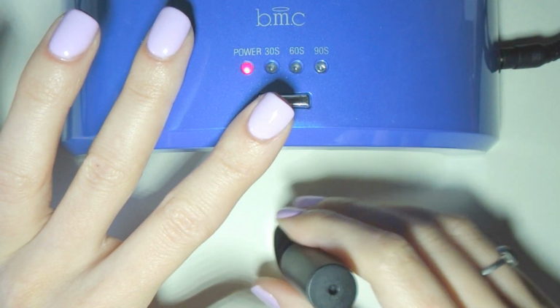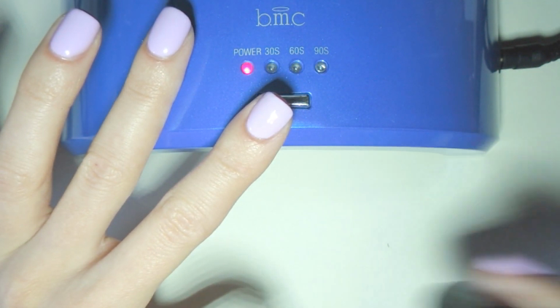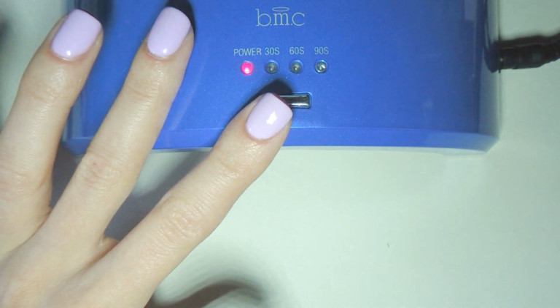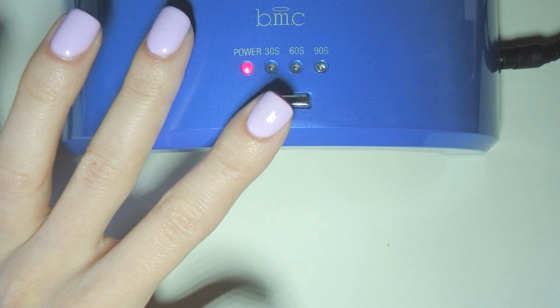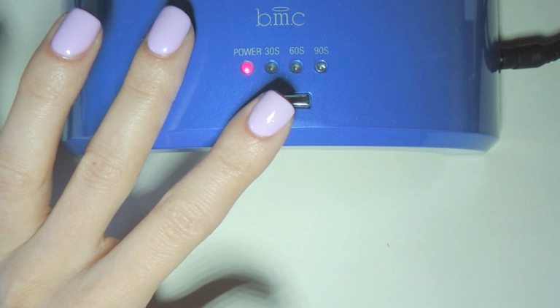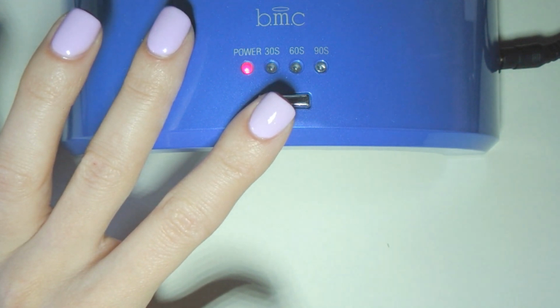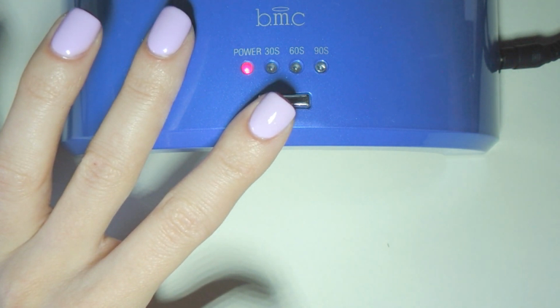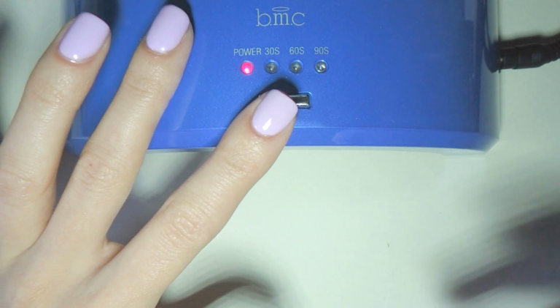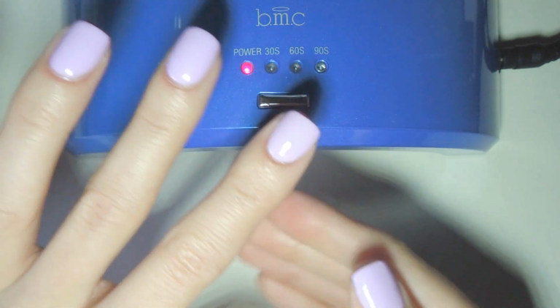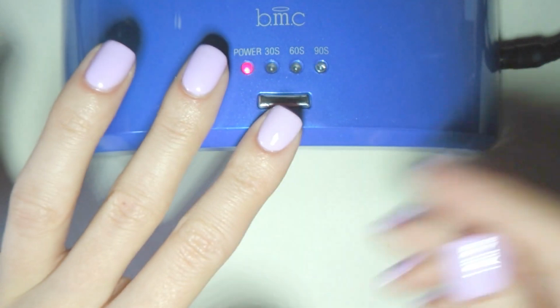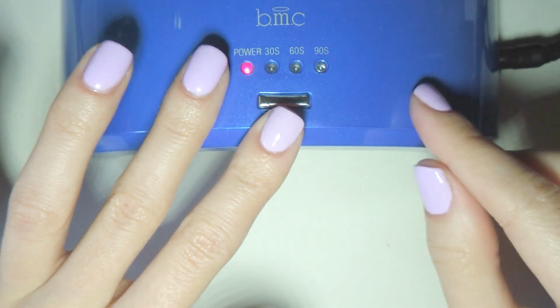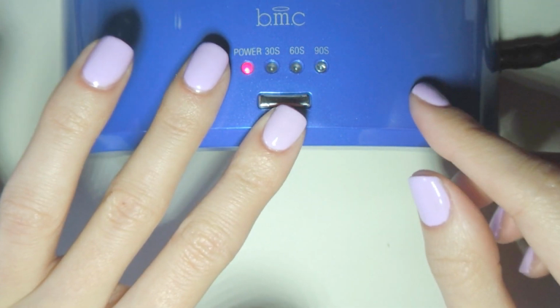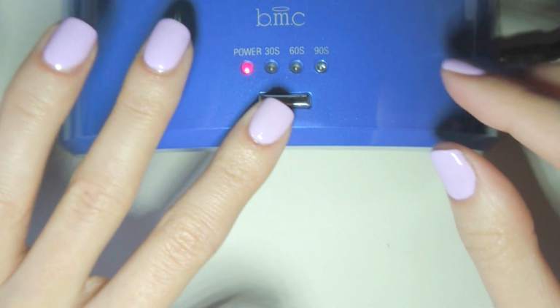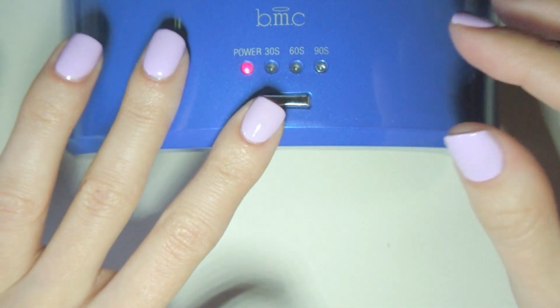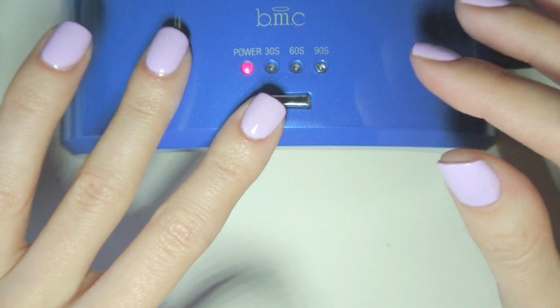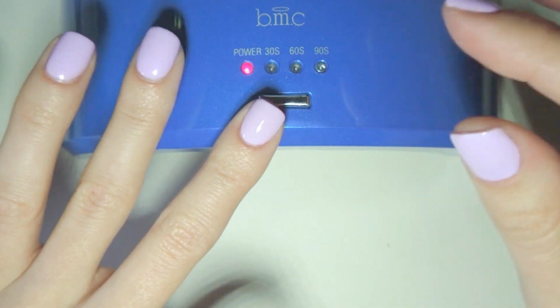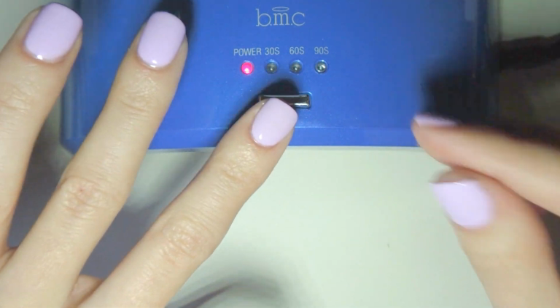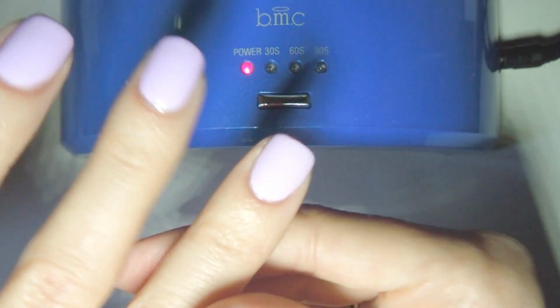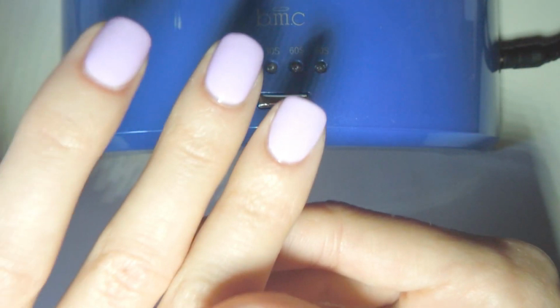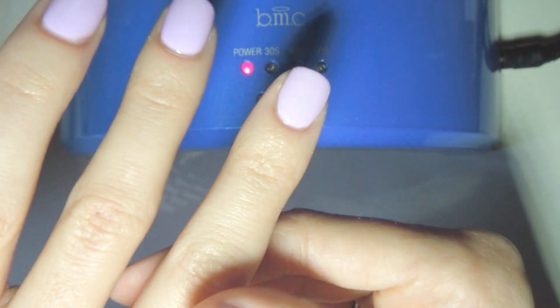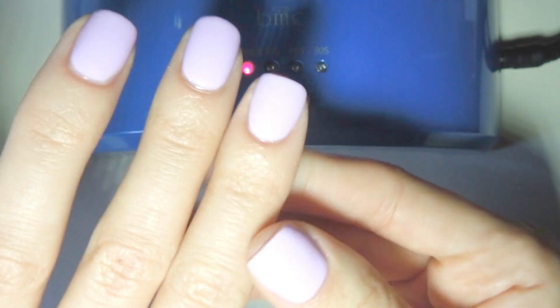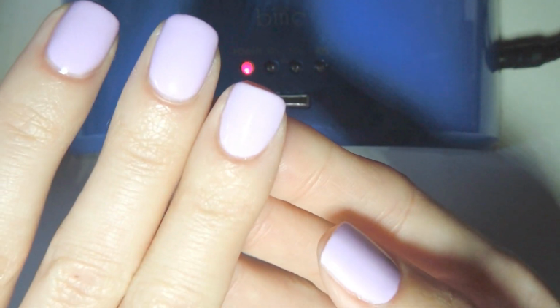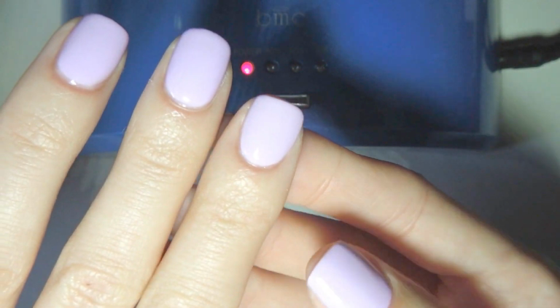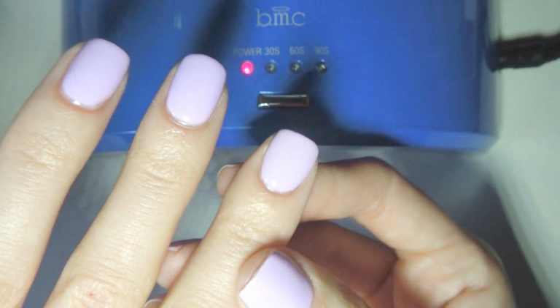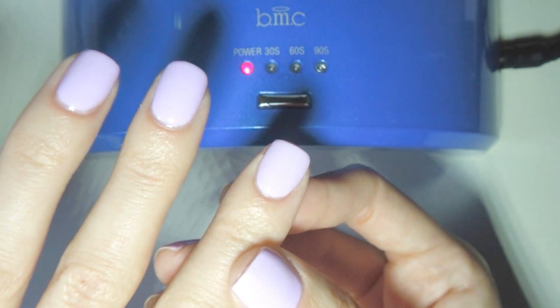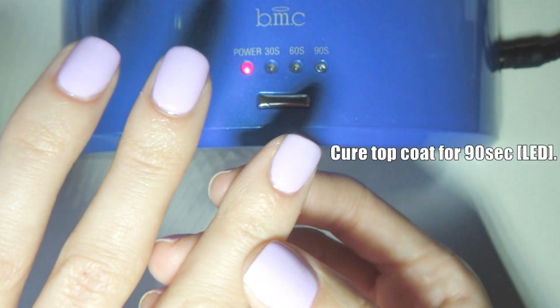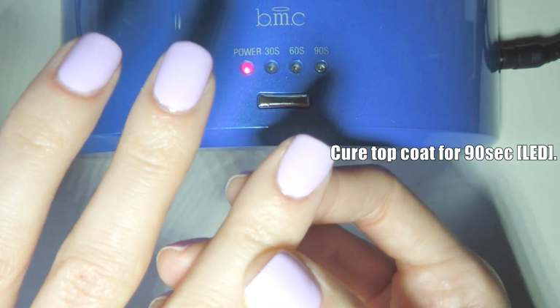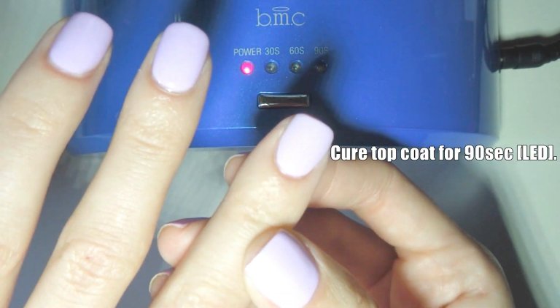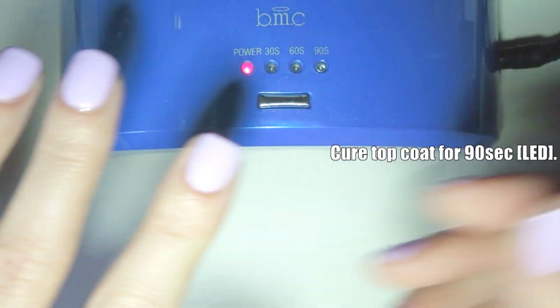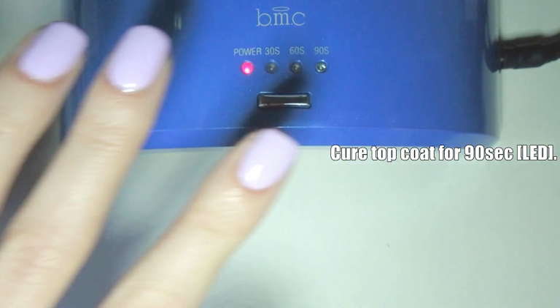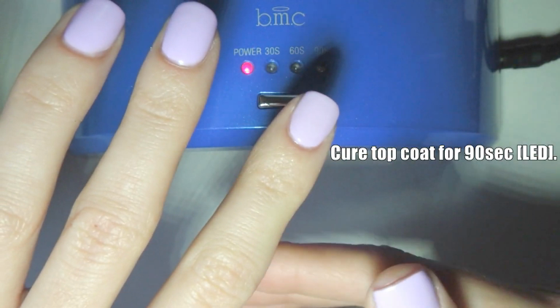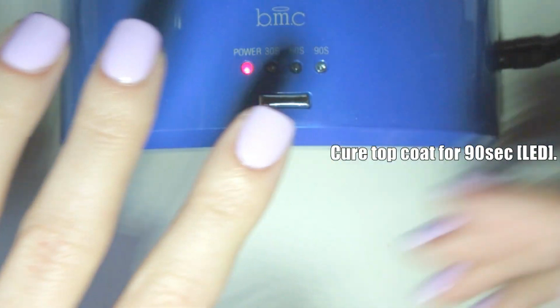Please remember the timings I'm using in this tutorial are for a LED UV lamp. I'm going to pop this in now for a nice second and then it's done.